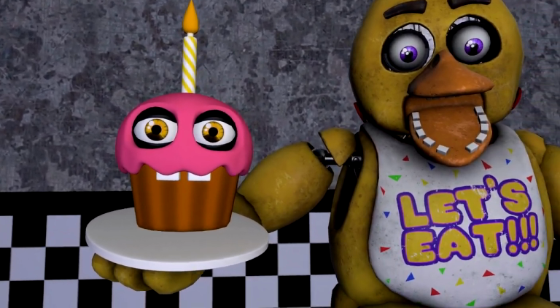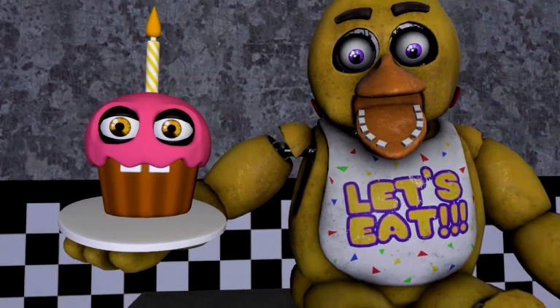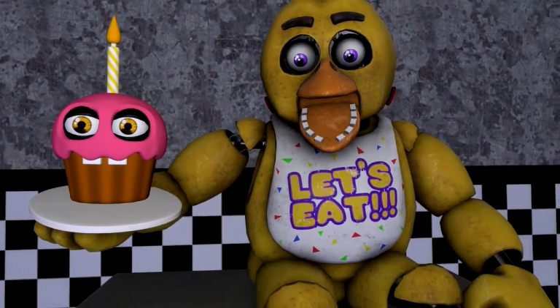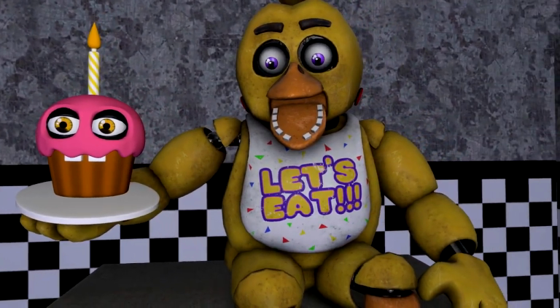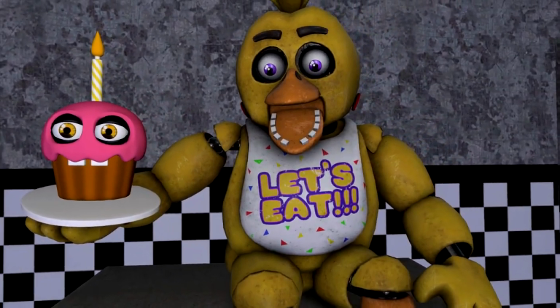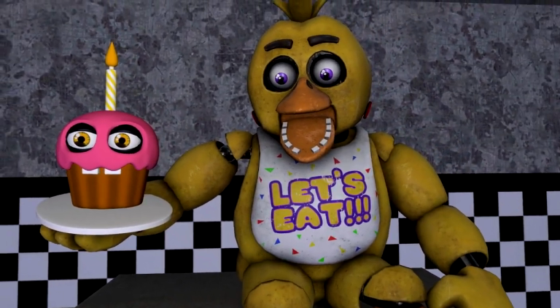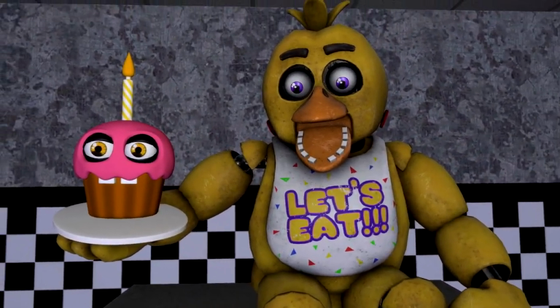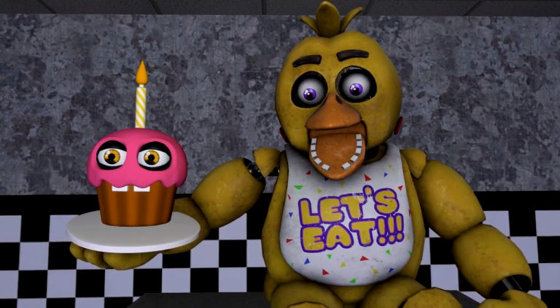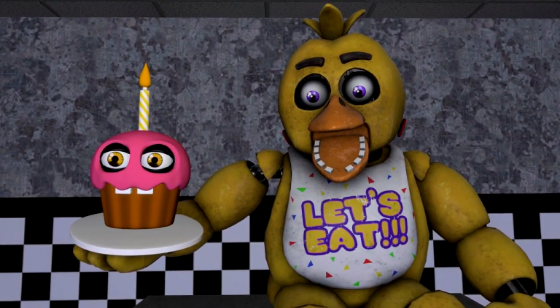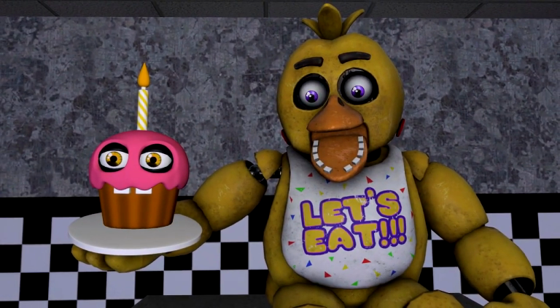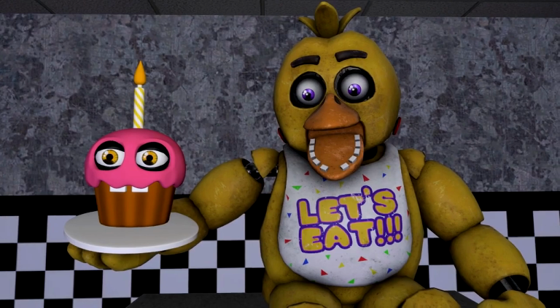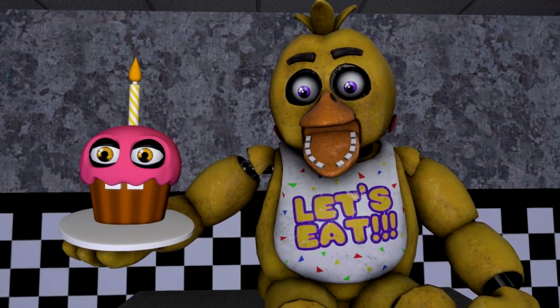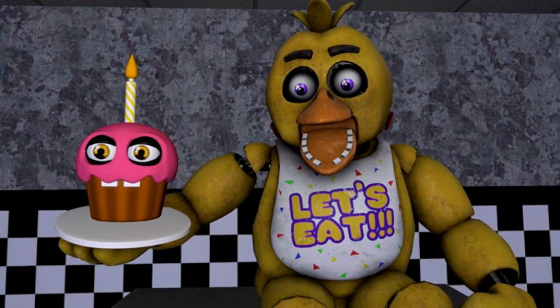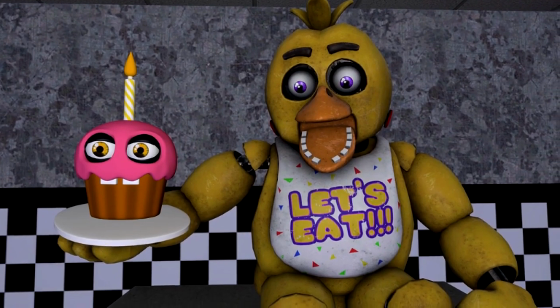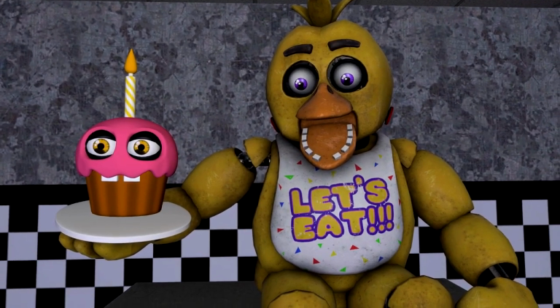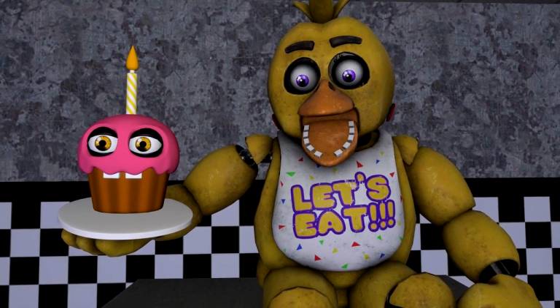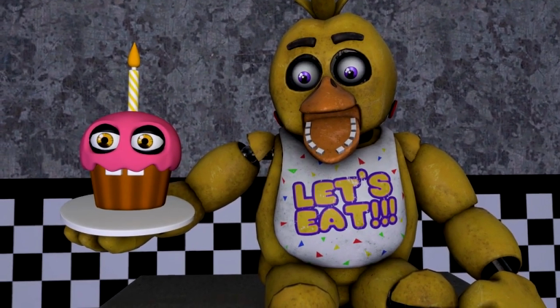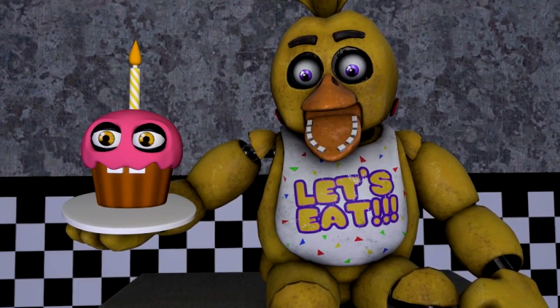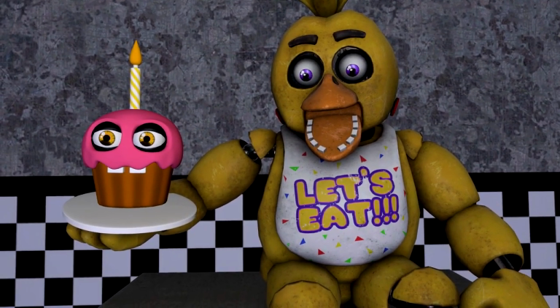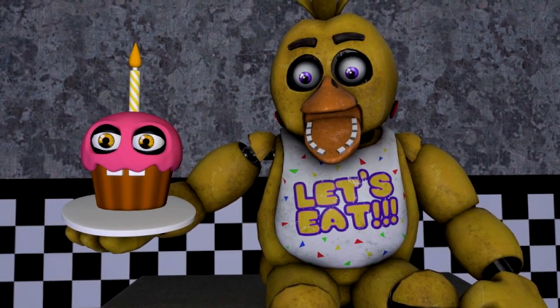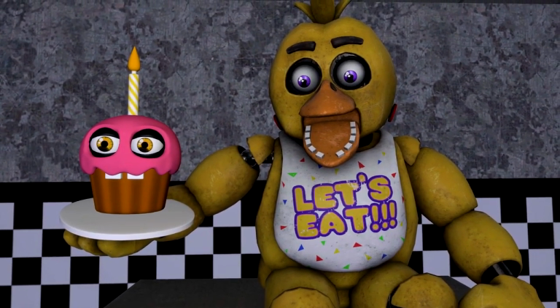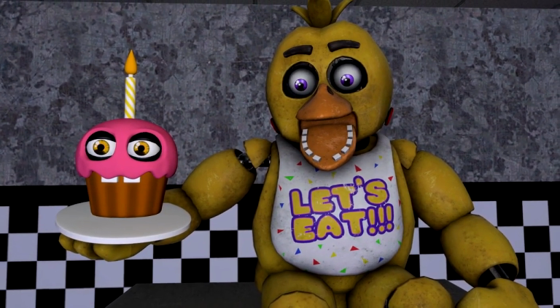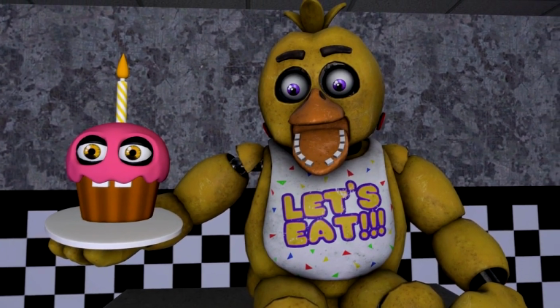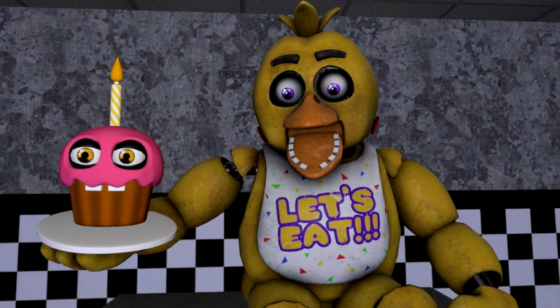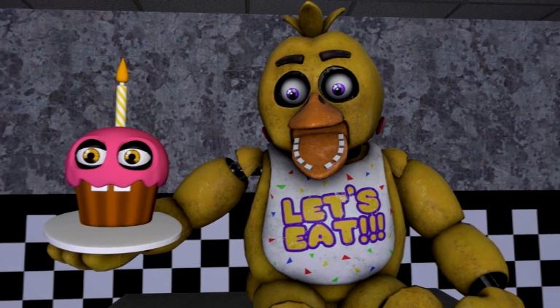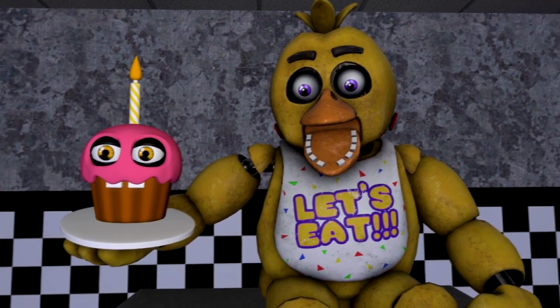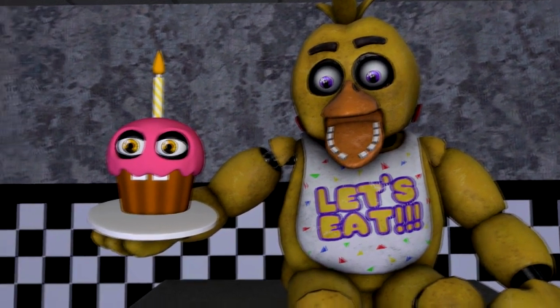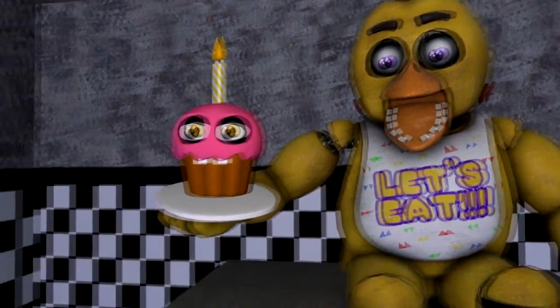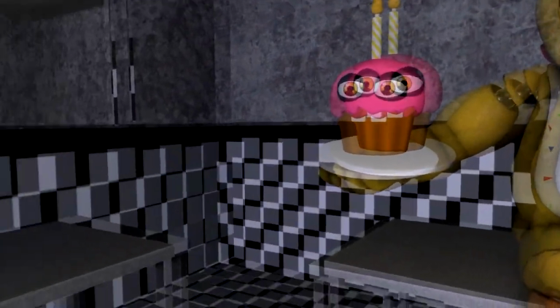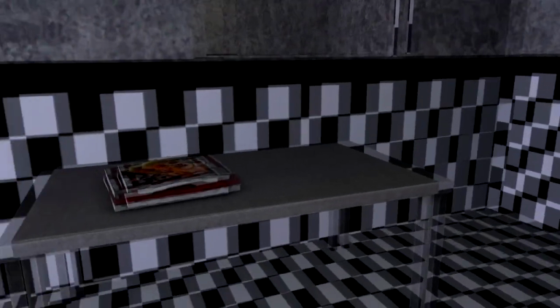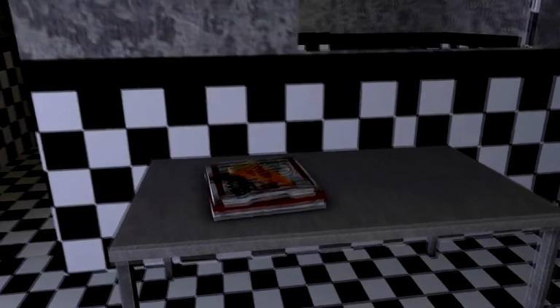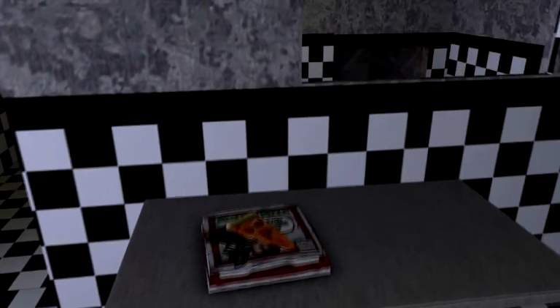Great job. Chica is ready to serve pizza and hugs to the kids again. Take a complimentary slice of pizza for a job well done.